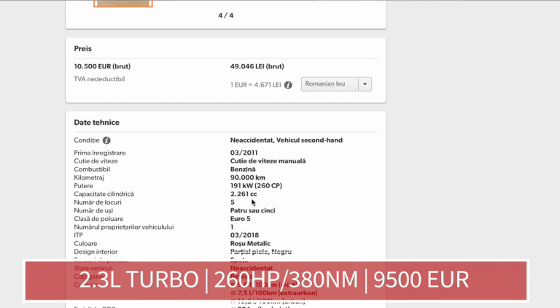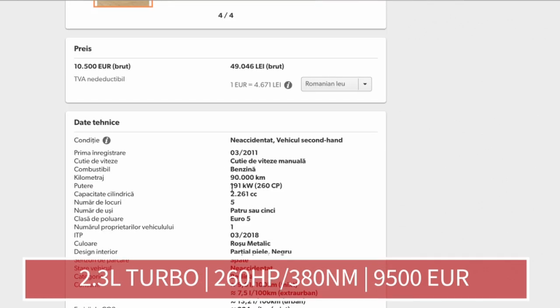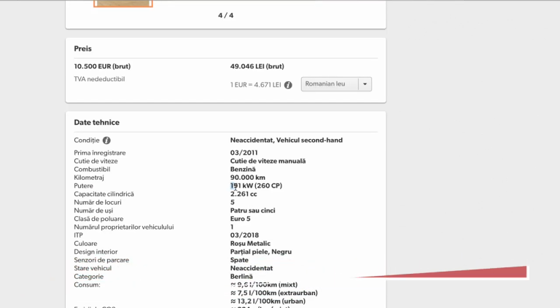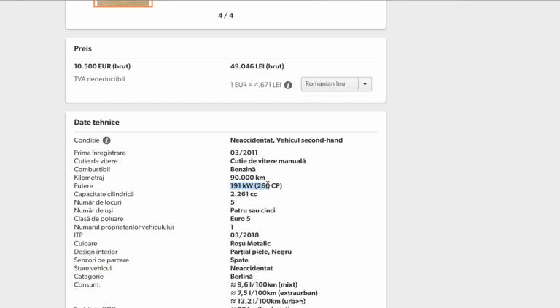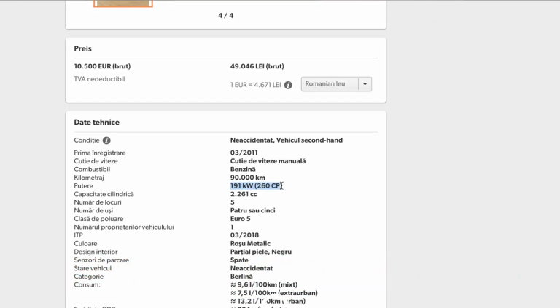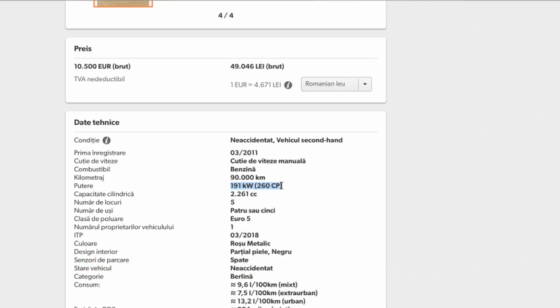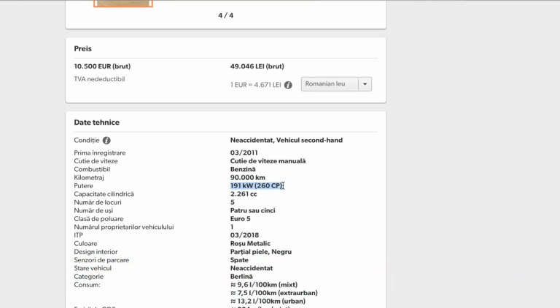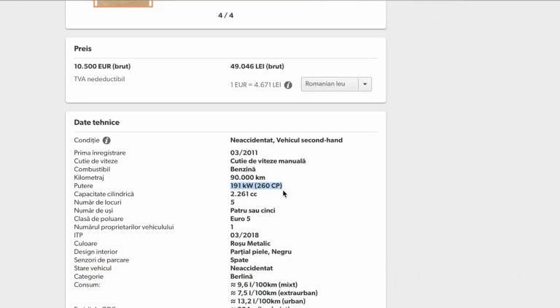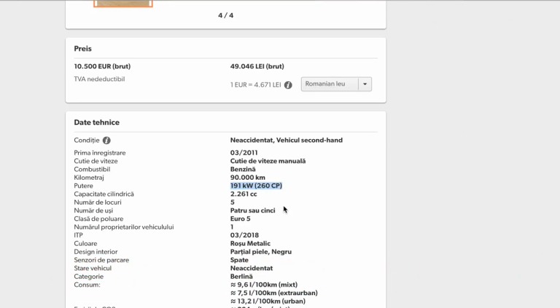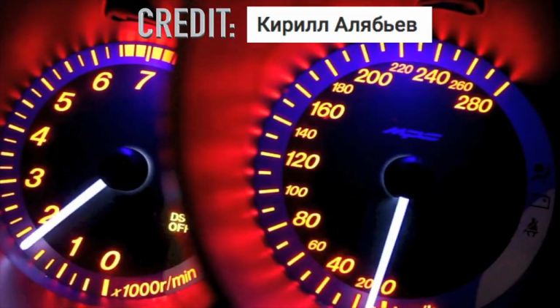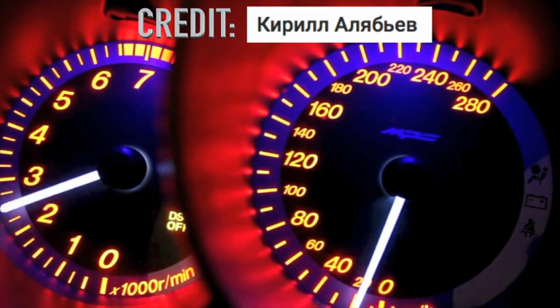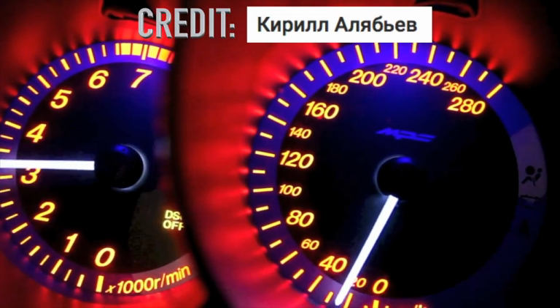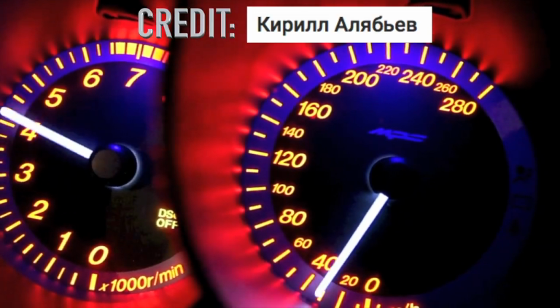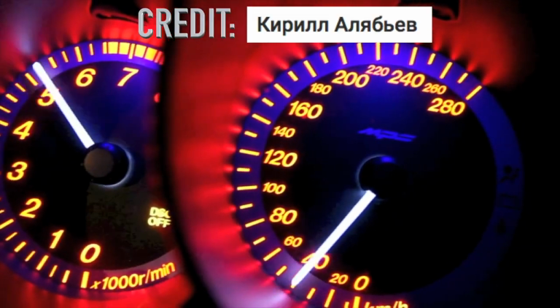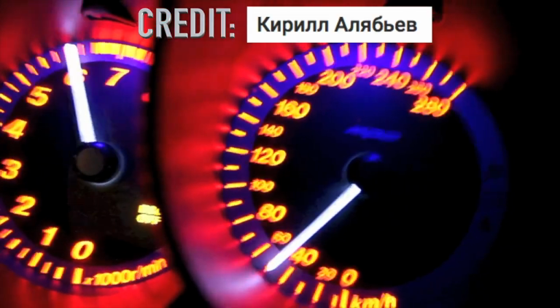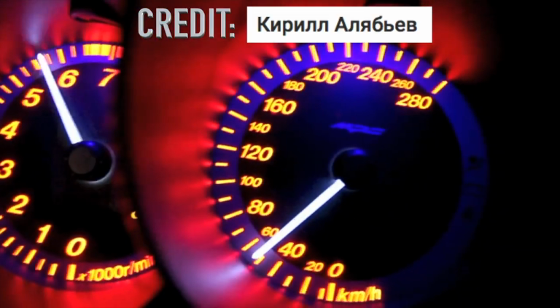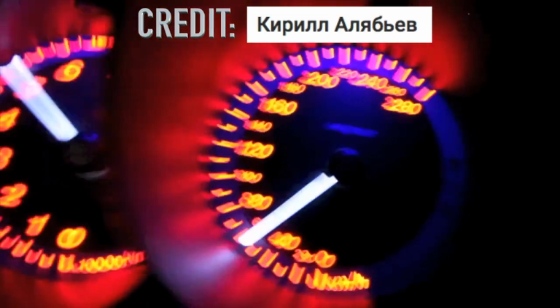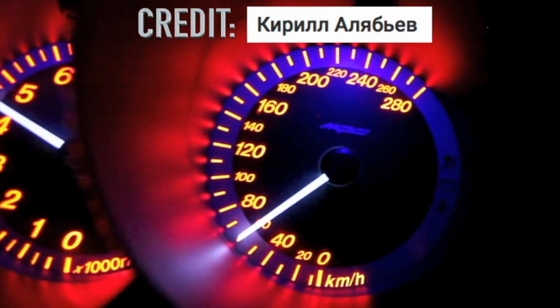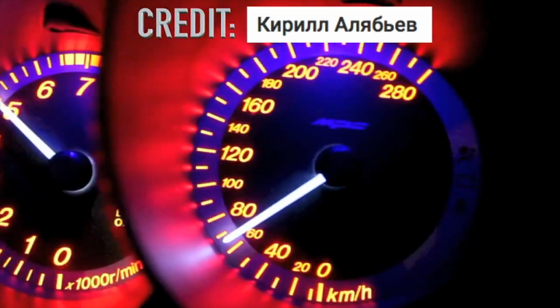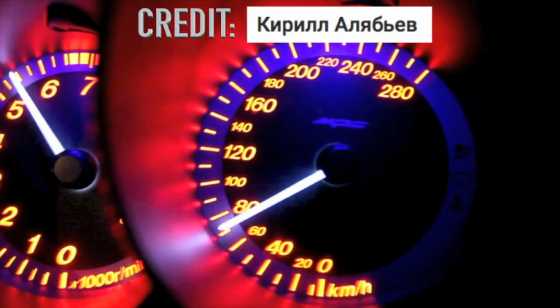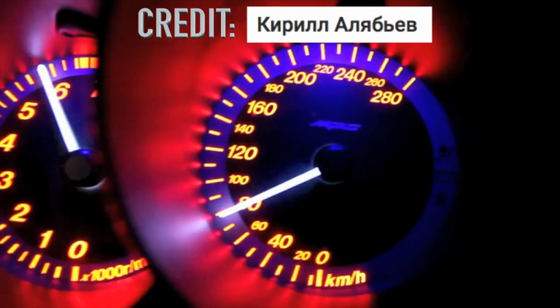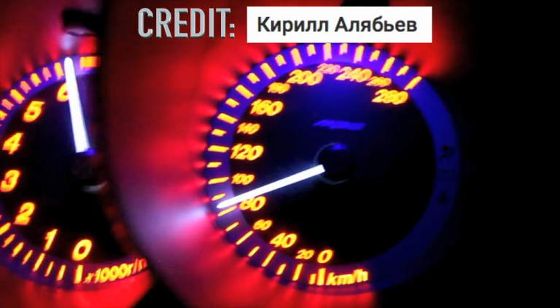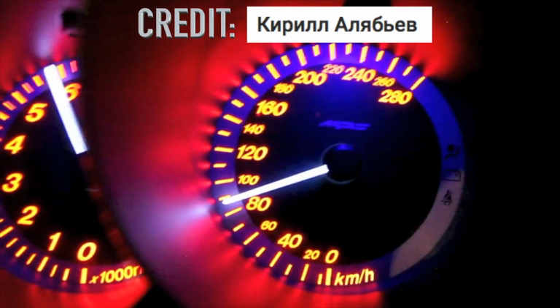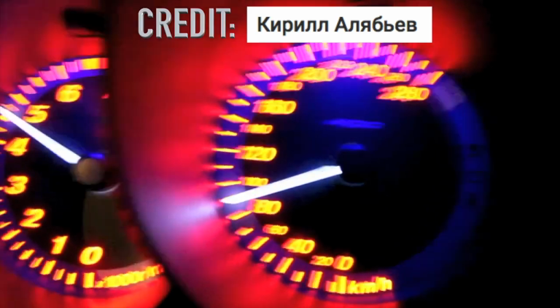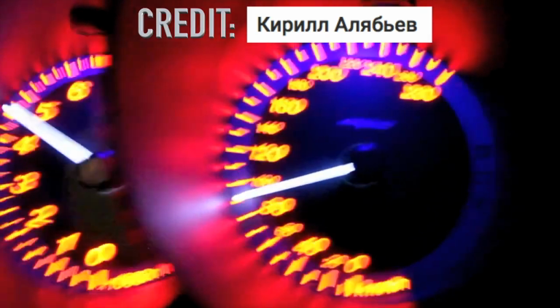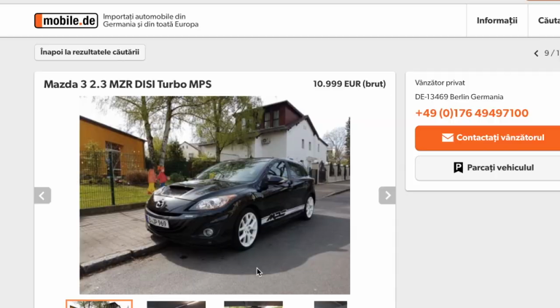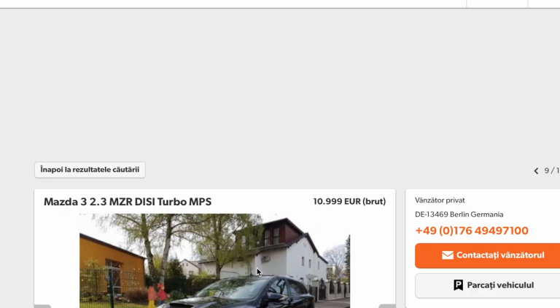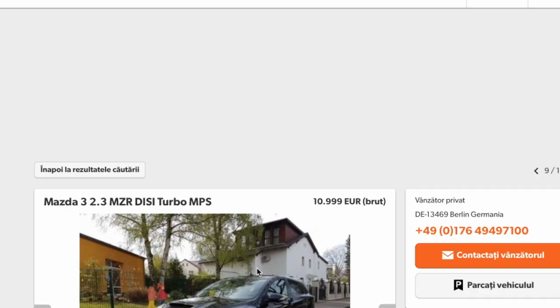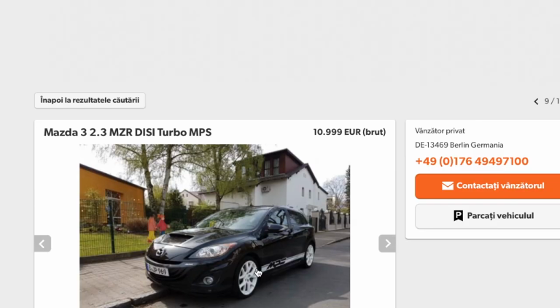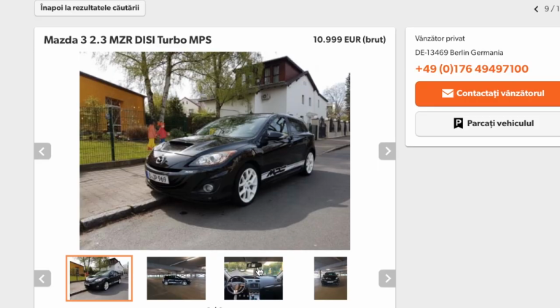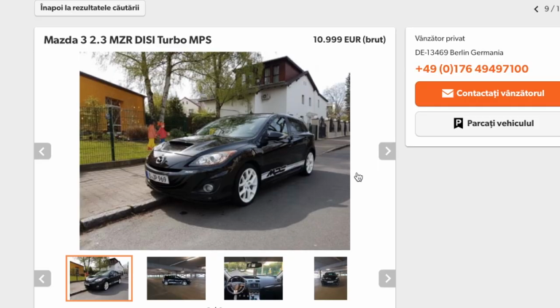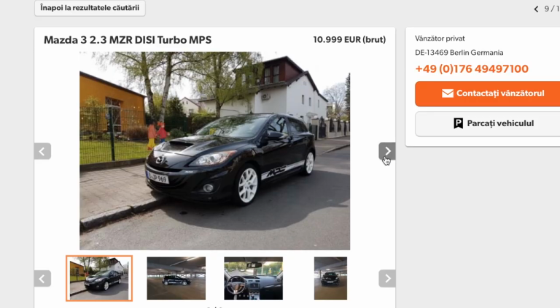So don't. Its stock power is more than enough. It accelerates from 0 to 100 km/h in just 6.1 seconds, and you can find one in decent condition at around 9,000 euros.